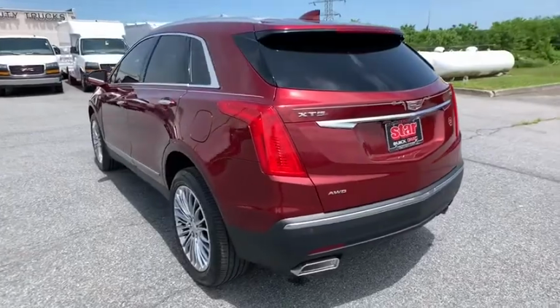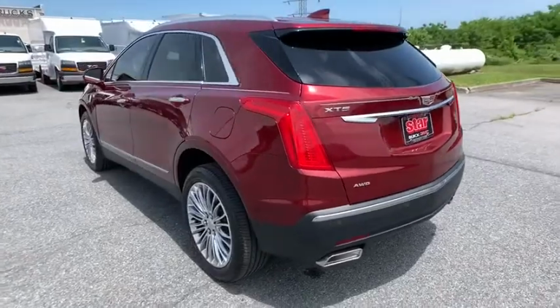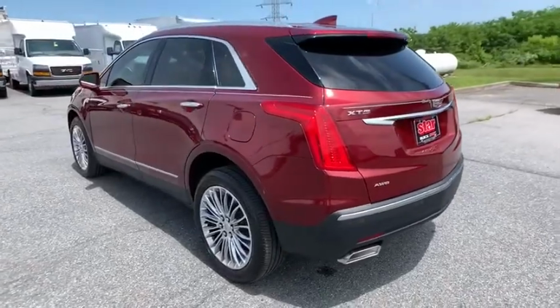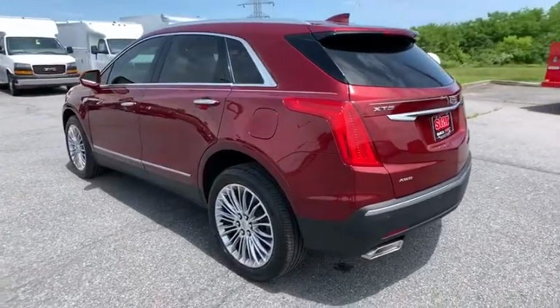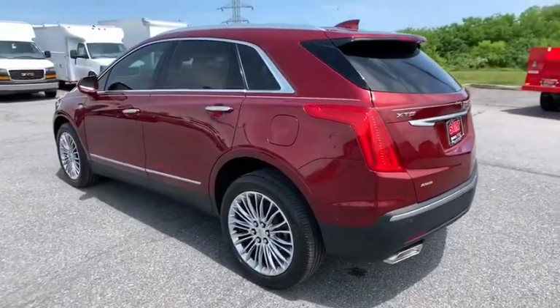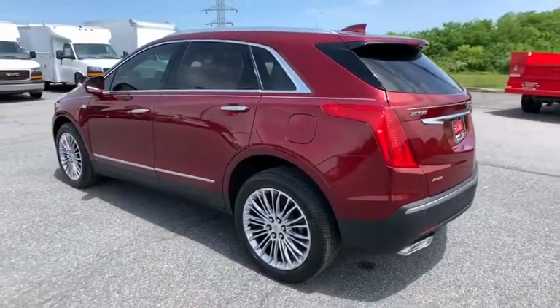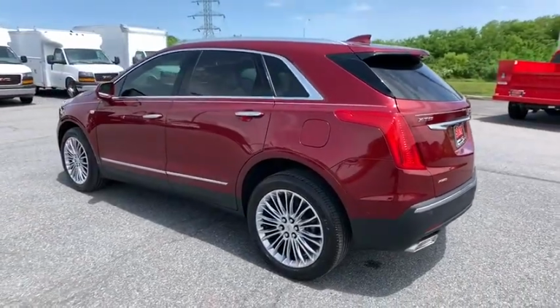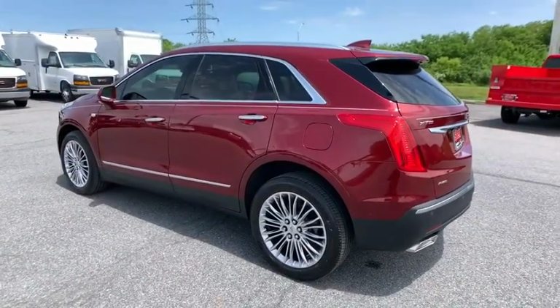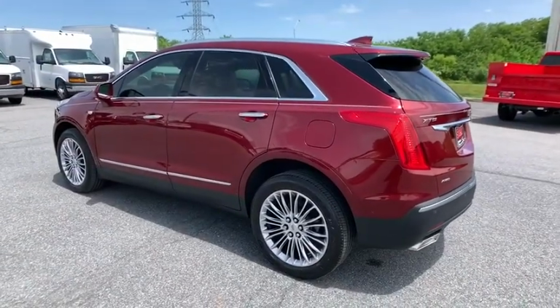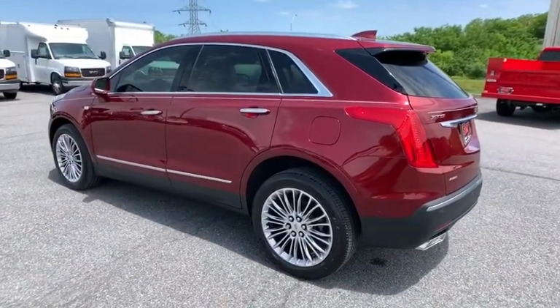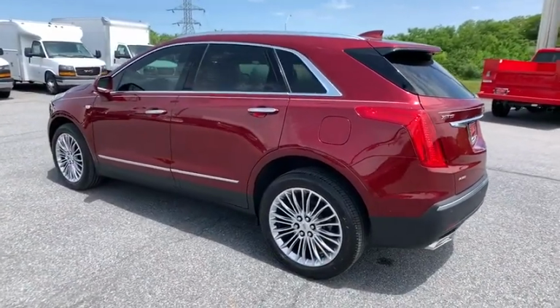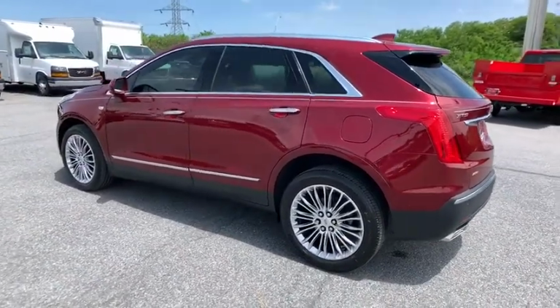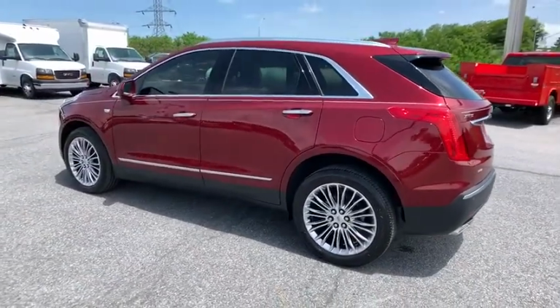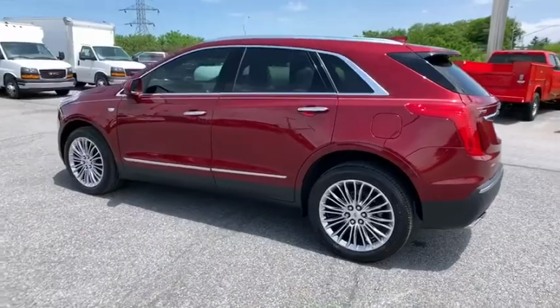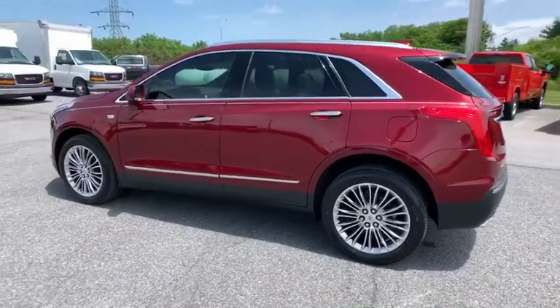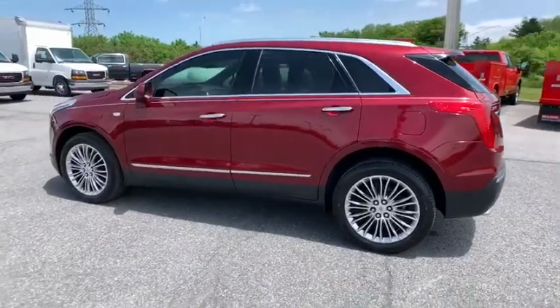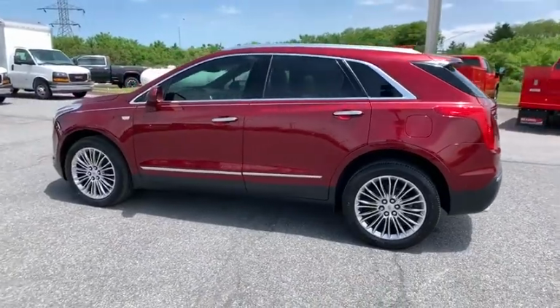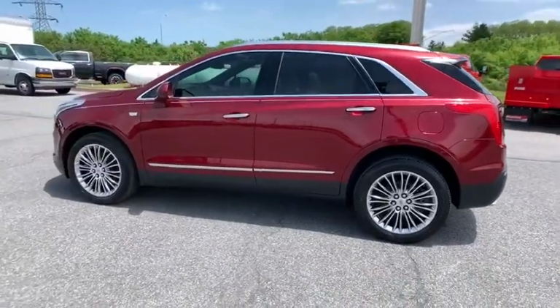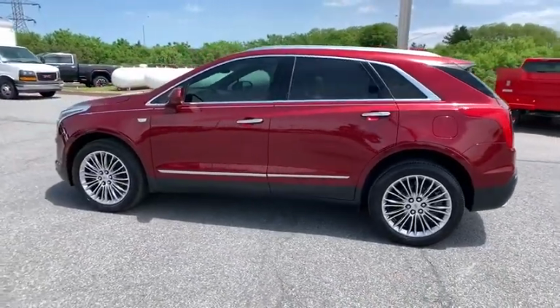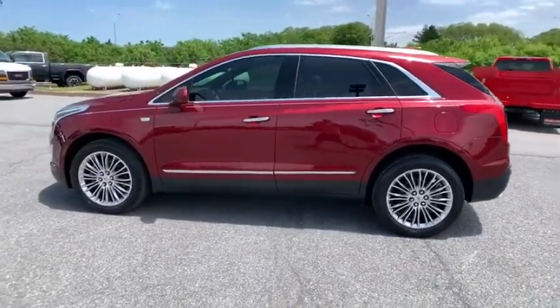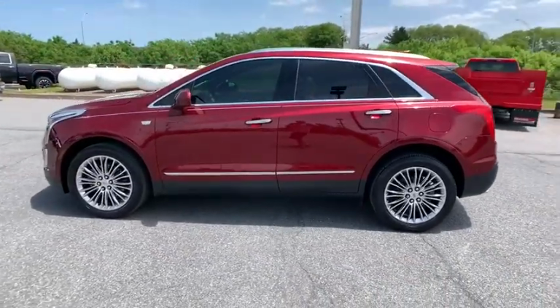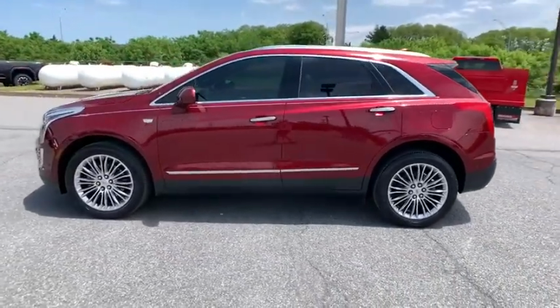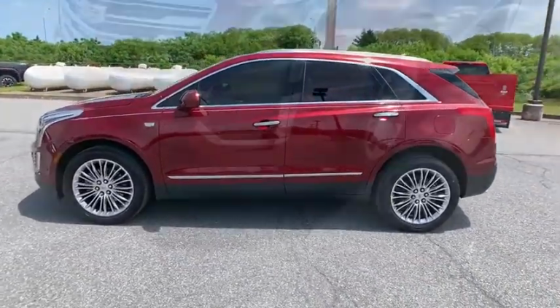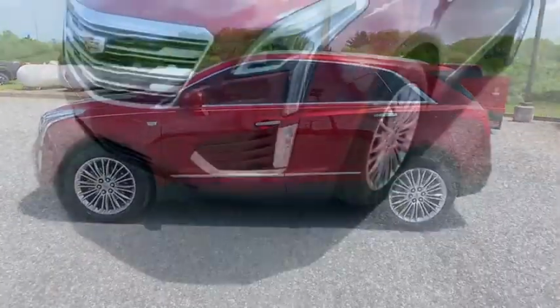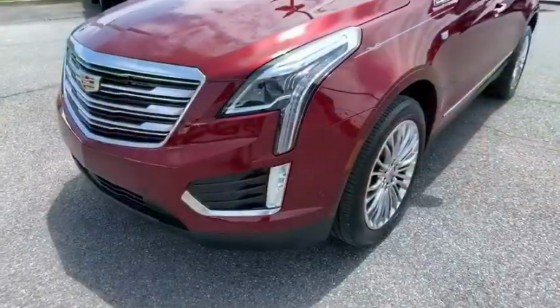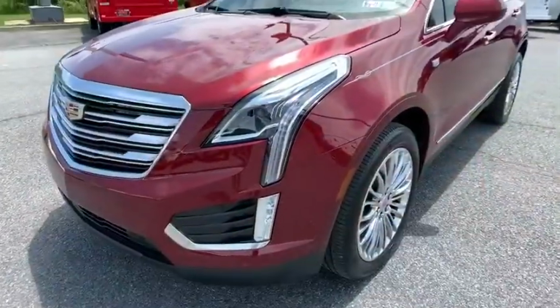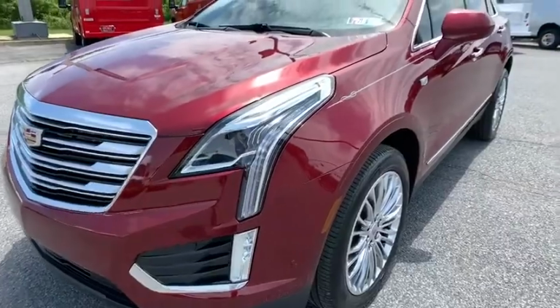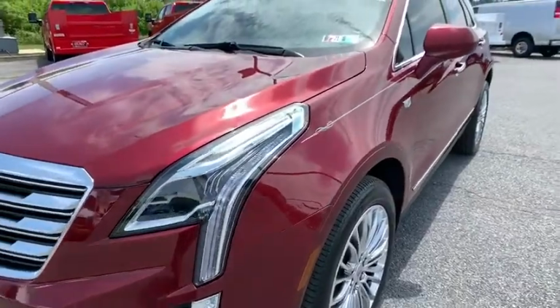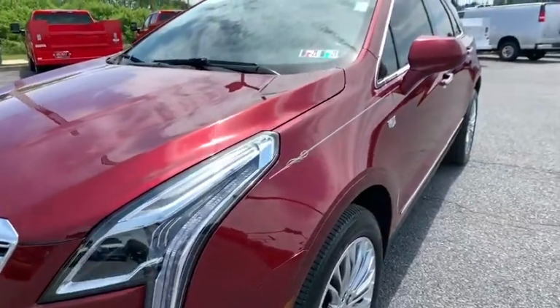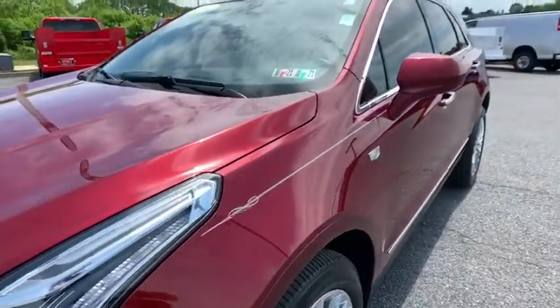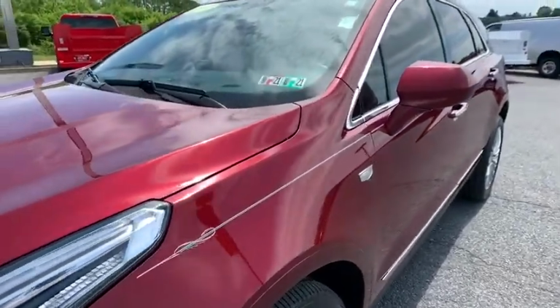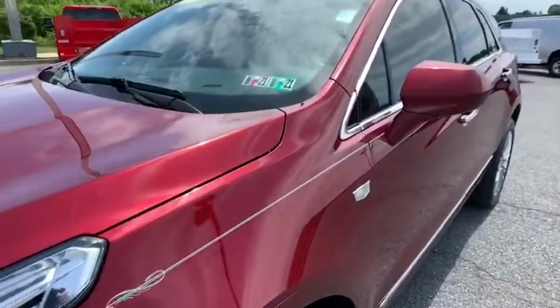four-wheel disc brakes, active suspension system, universal garage door opener, compass, electronic stability control, trip computer, heated steering wheel, heated front seat, driver and front passenger heated seats,